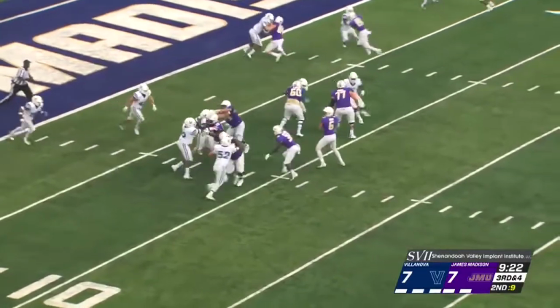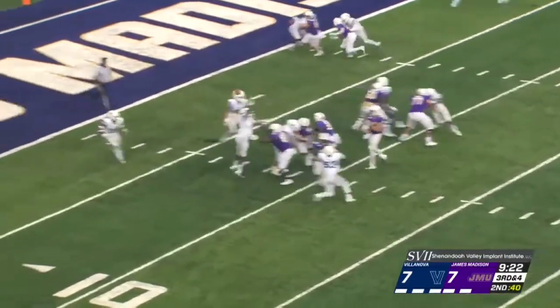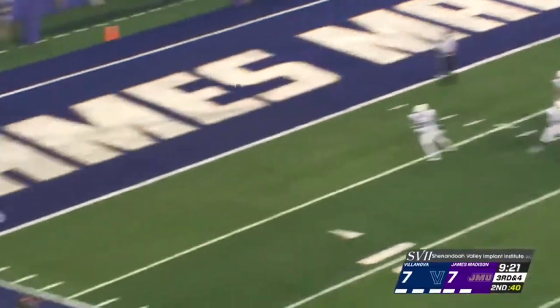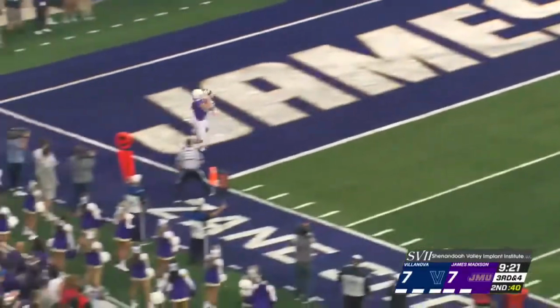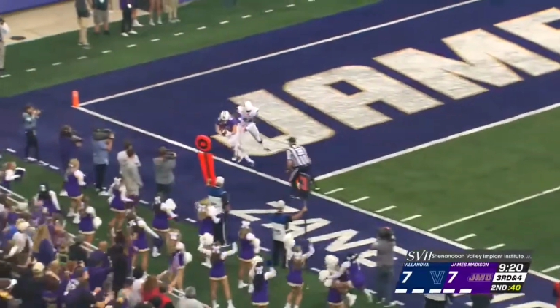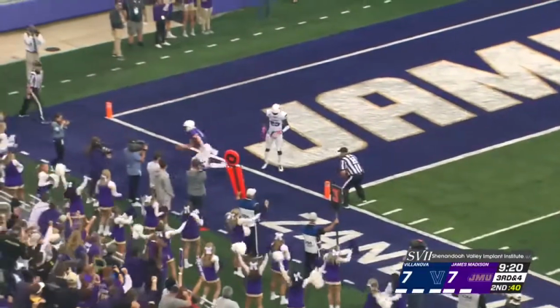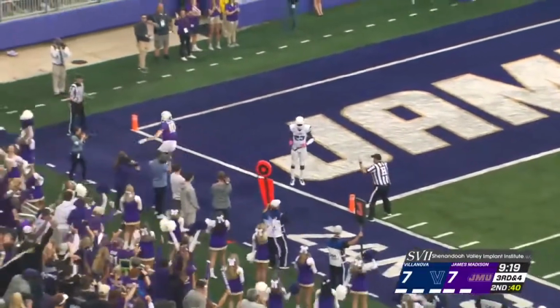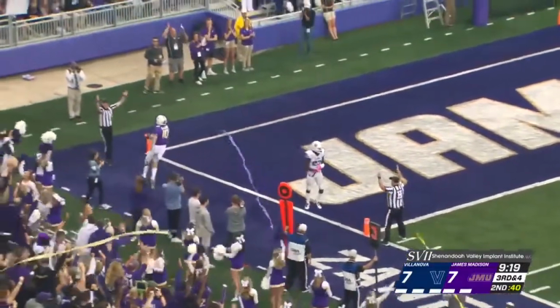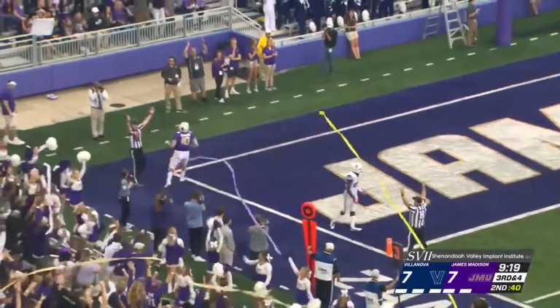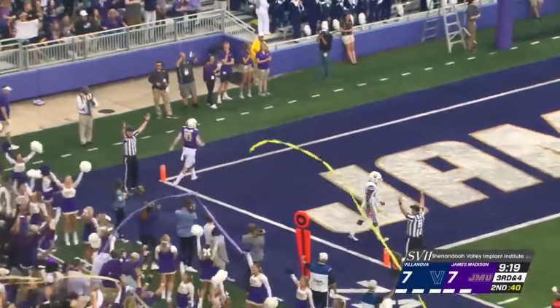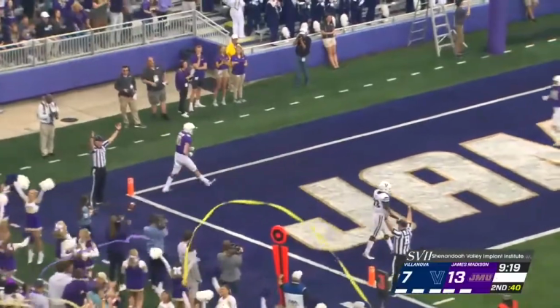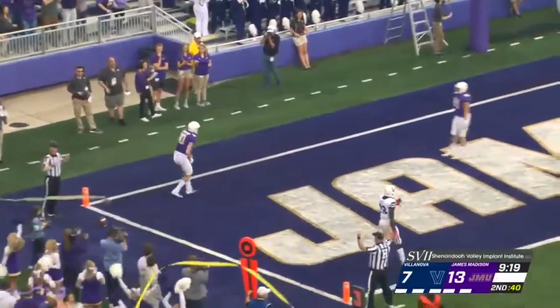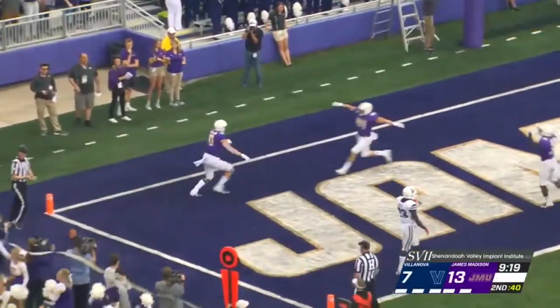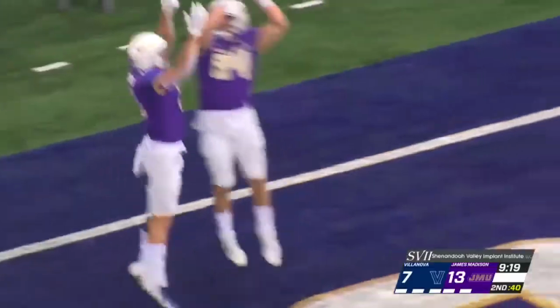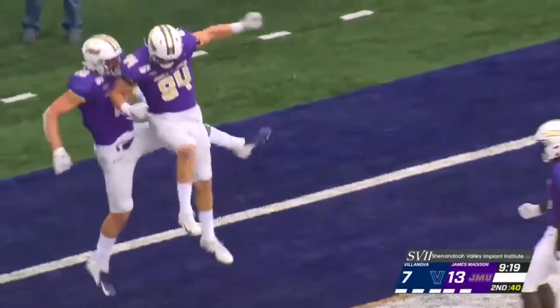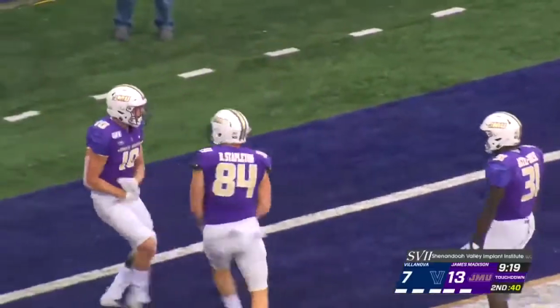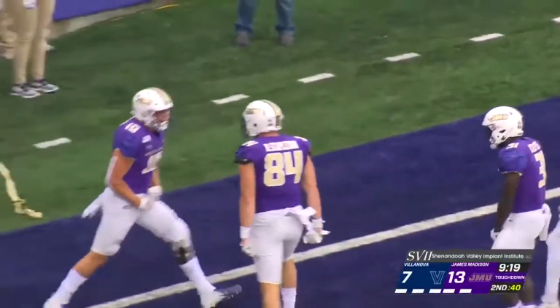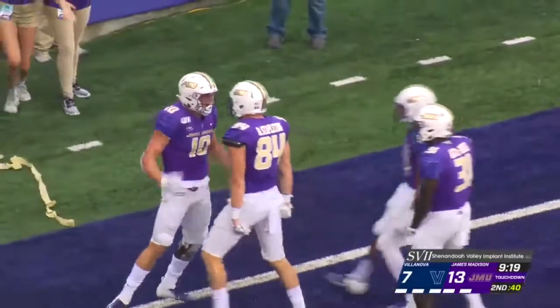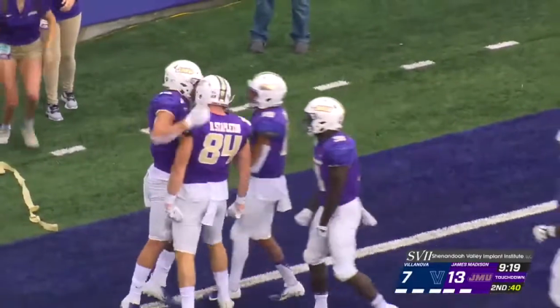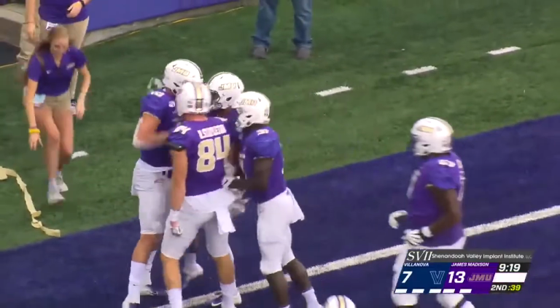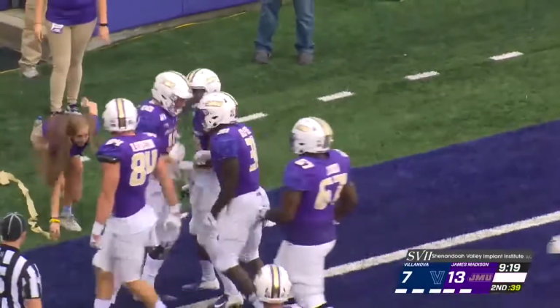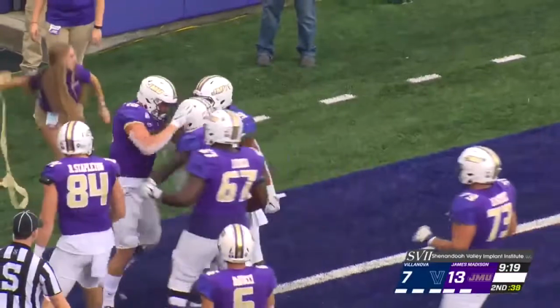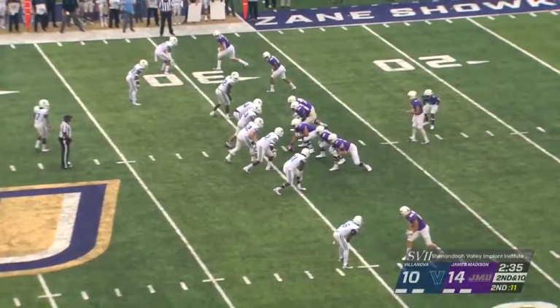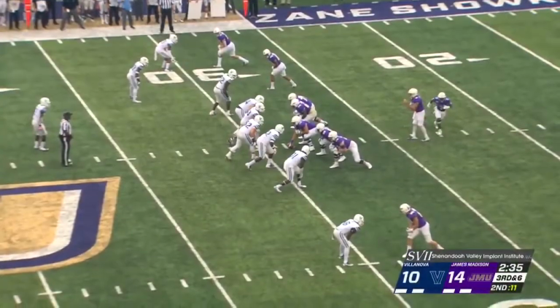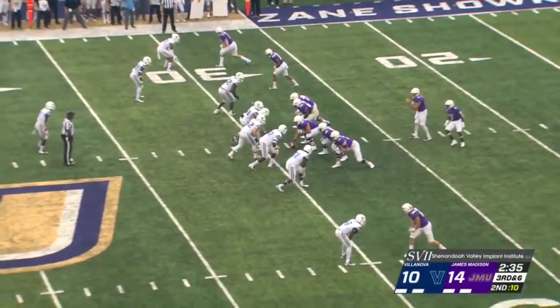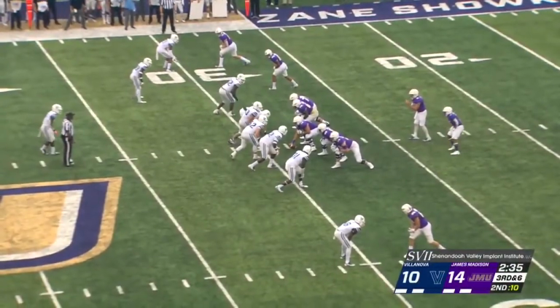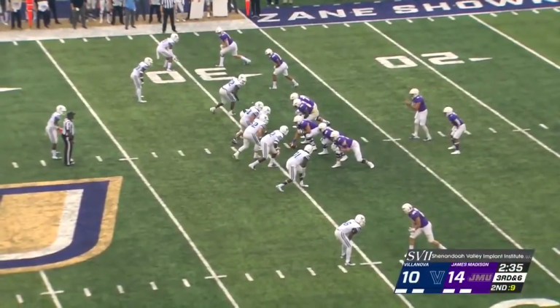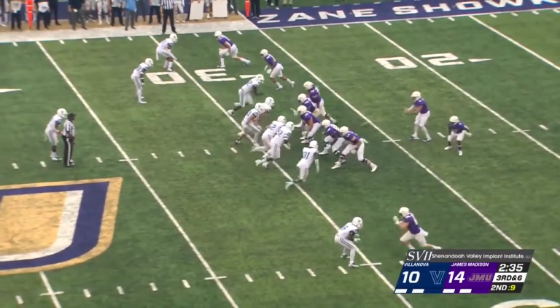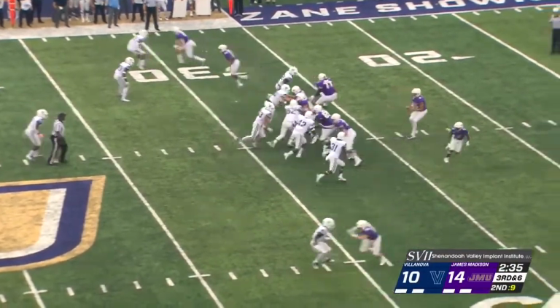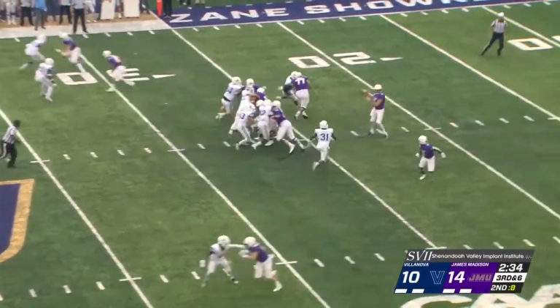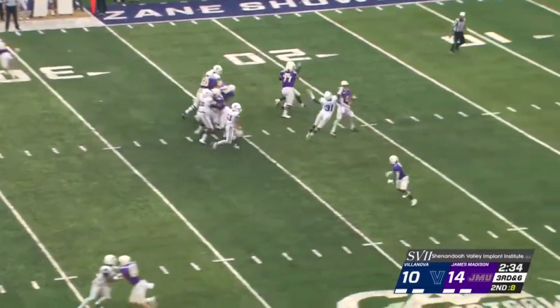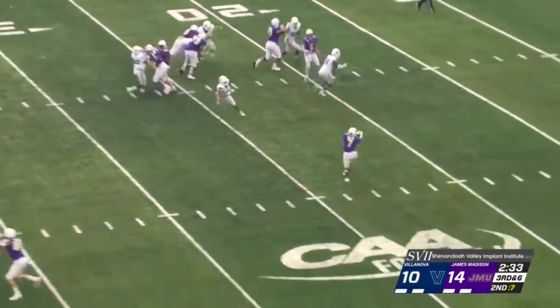DiNucci snaps, throws to Stapleton — touchdown. Stapleton with his second touchdown reception of the day, and again his size comes into play. Second time the Dukes shut them out last year in Villanova, 37-0.